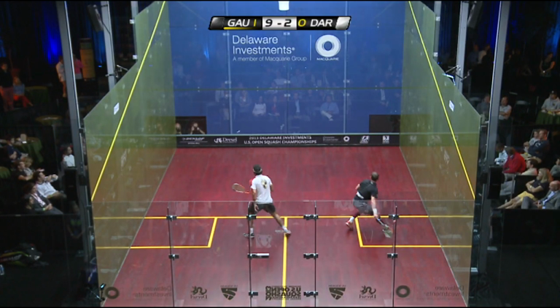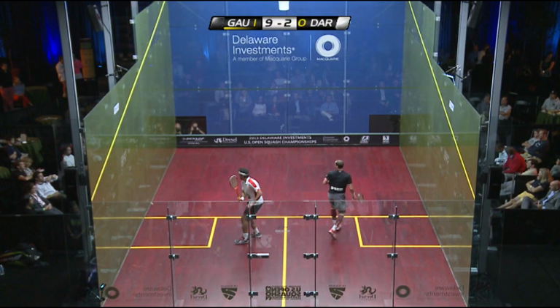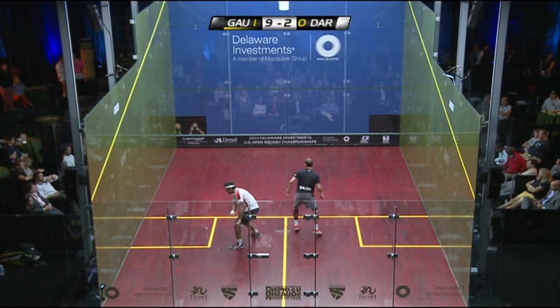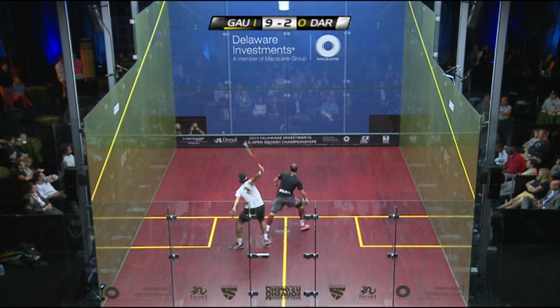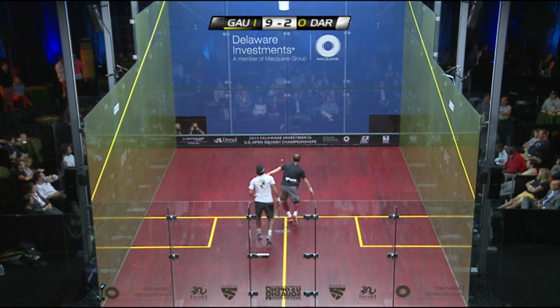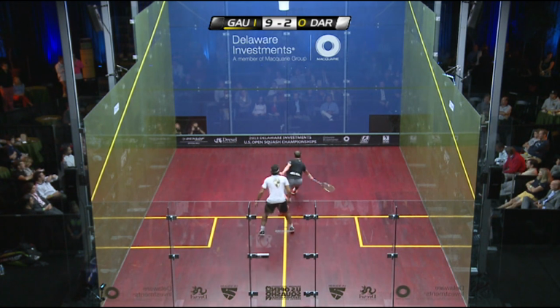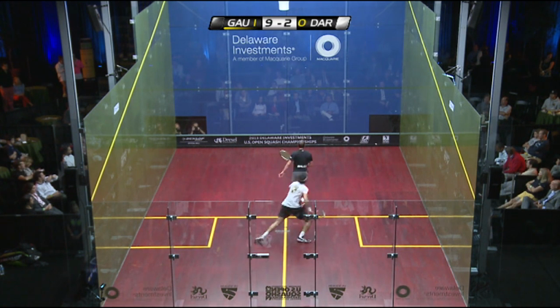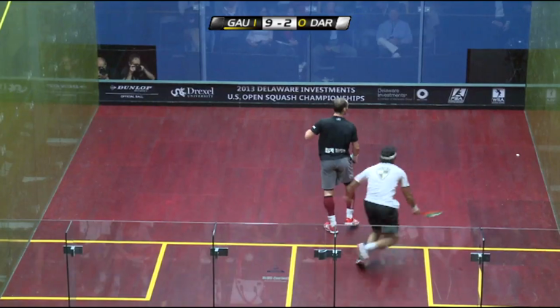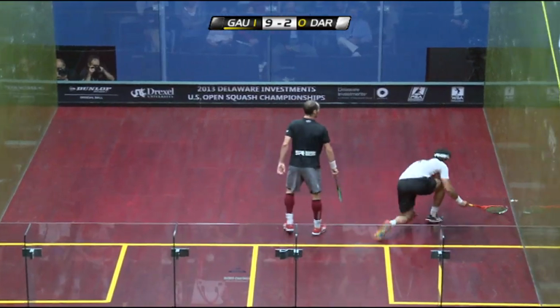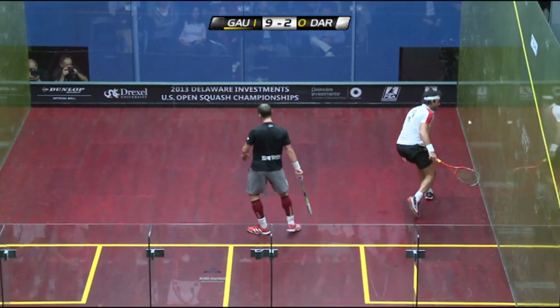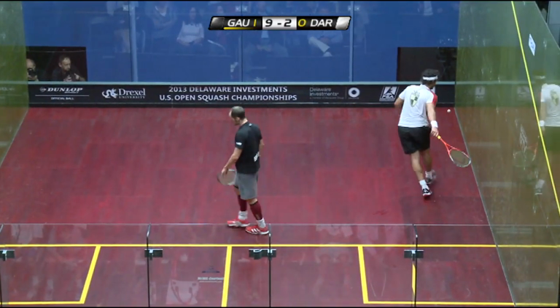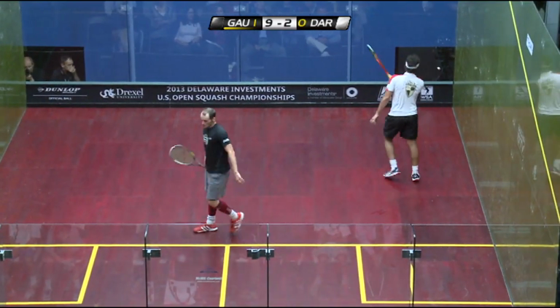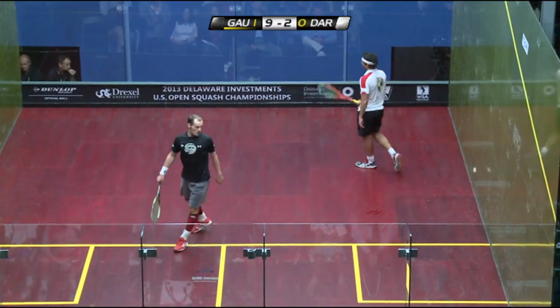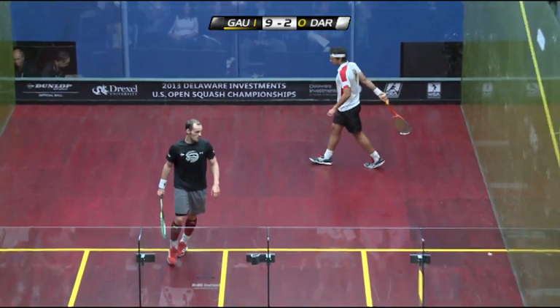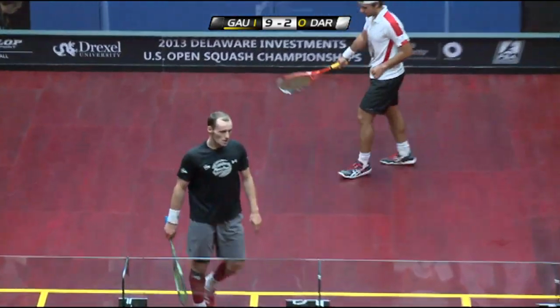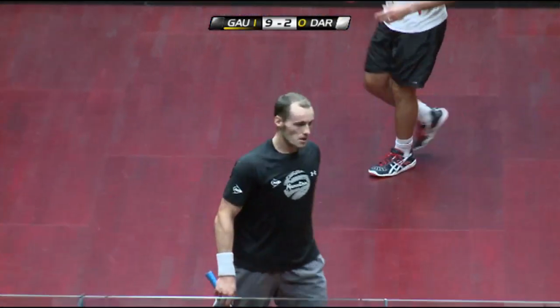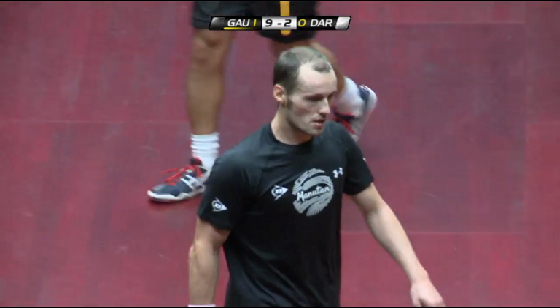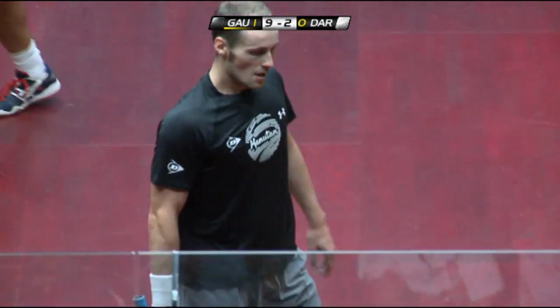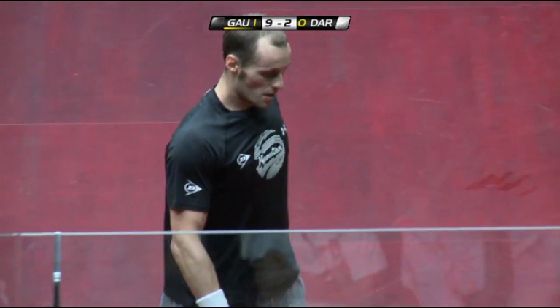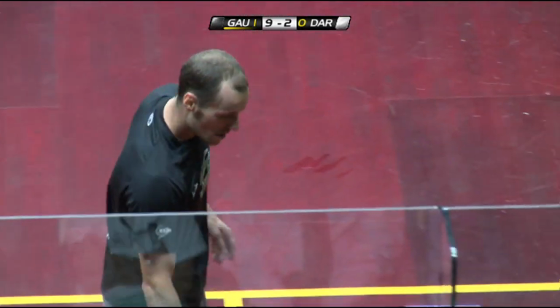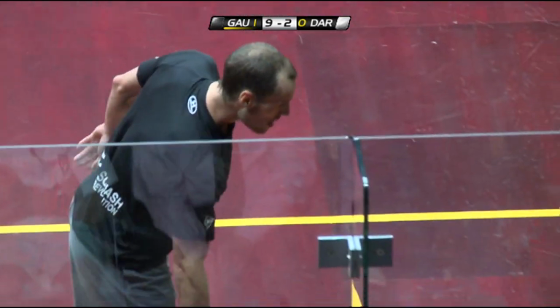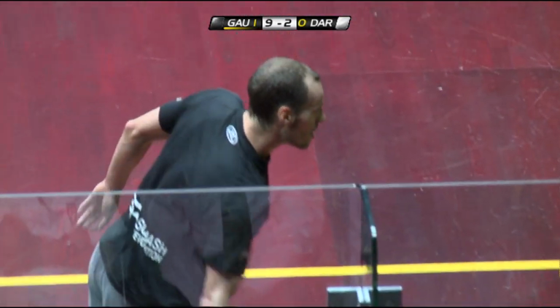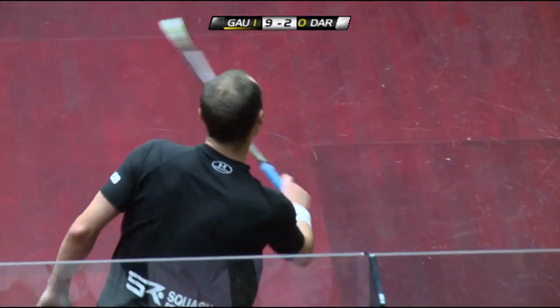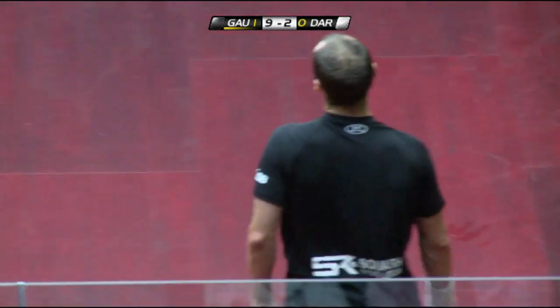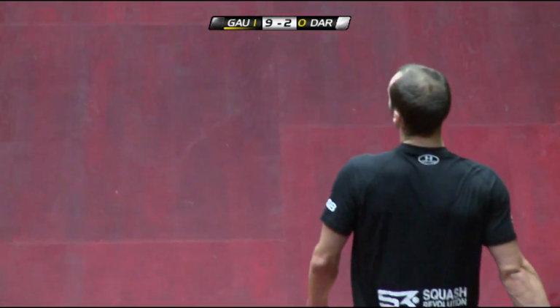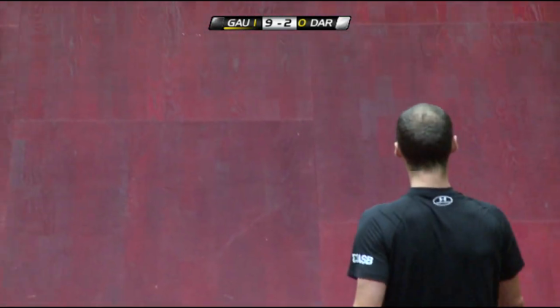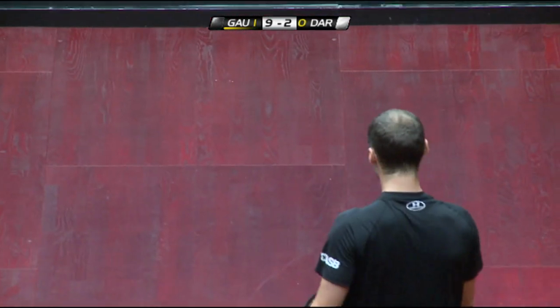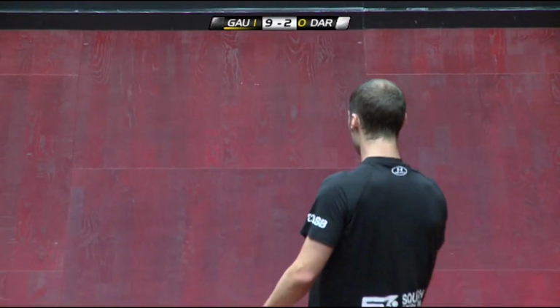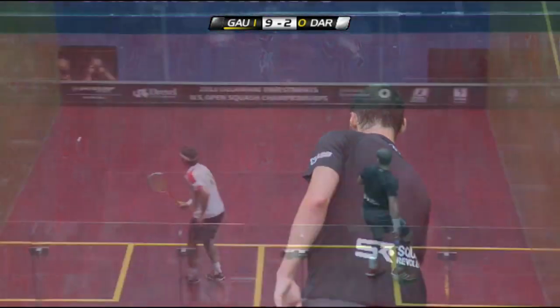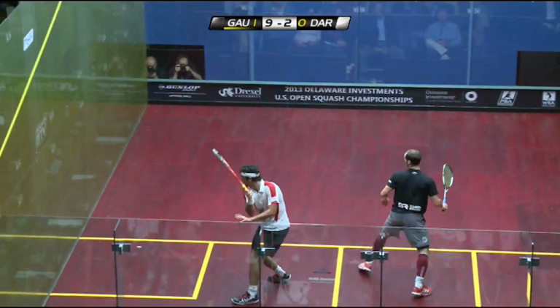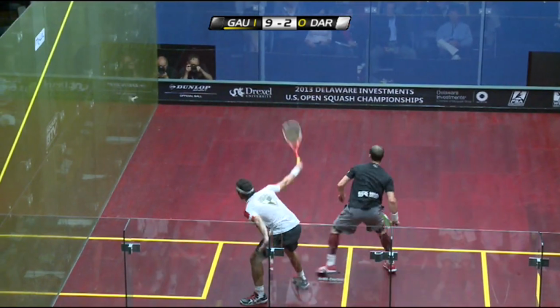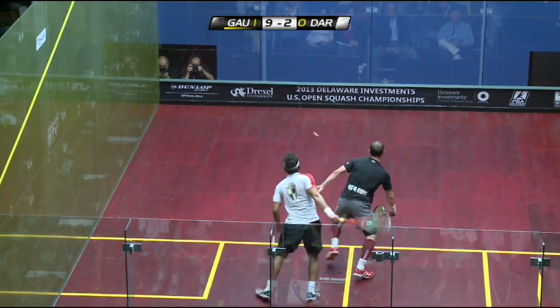Well, there's the speed. Oh my goodness, that was outrageous — not only the recovery, but then the improvisation where he opened out his shoulders and faded it straight. 10-2.